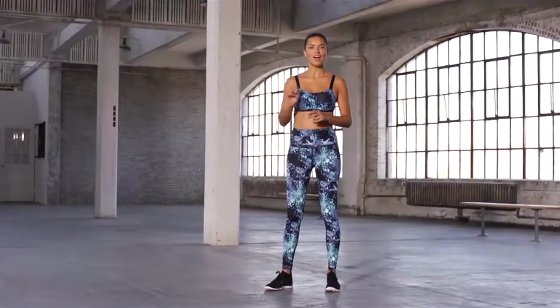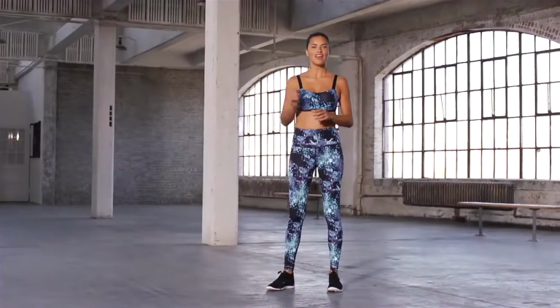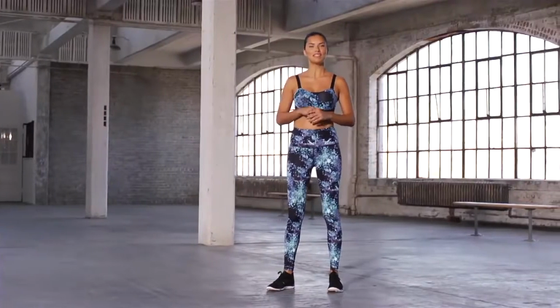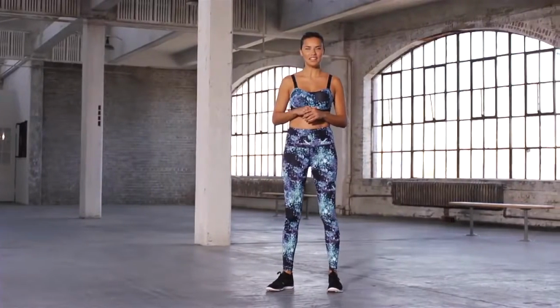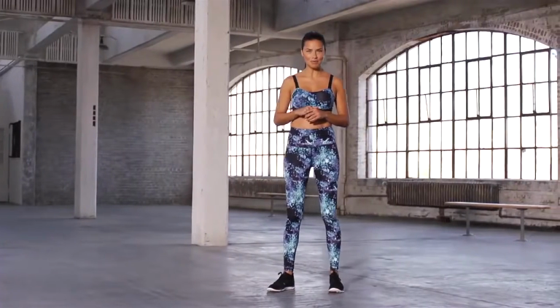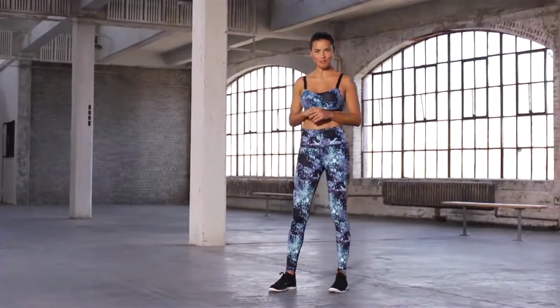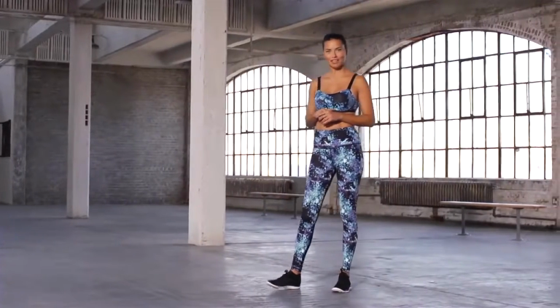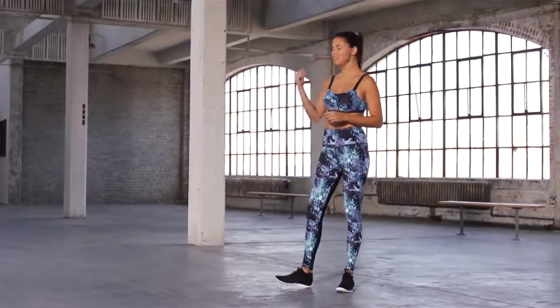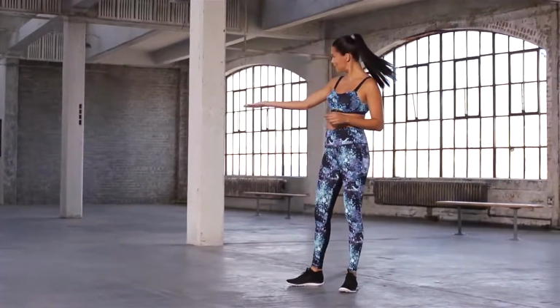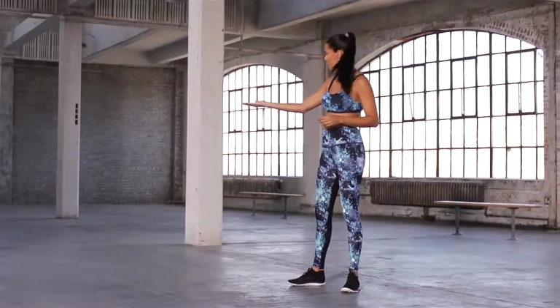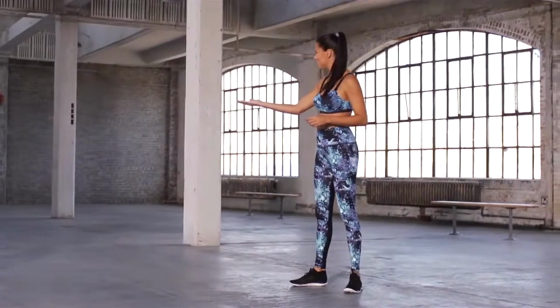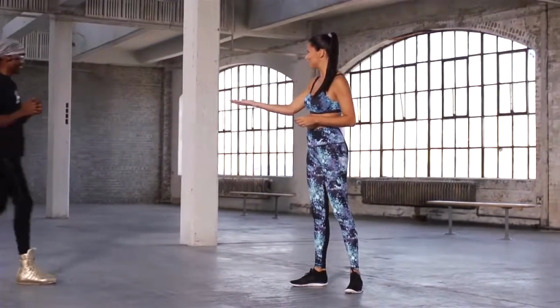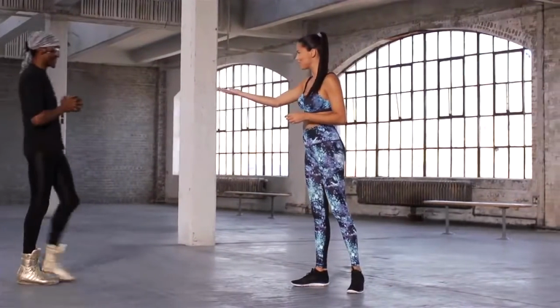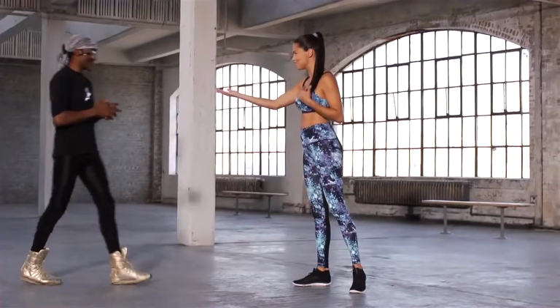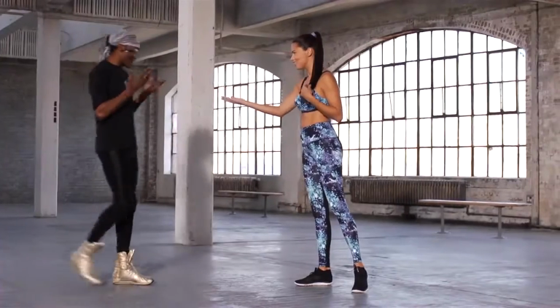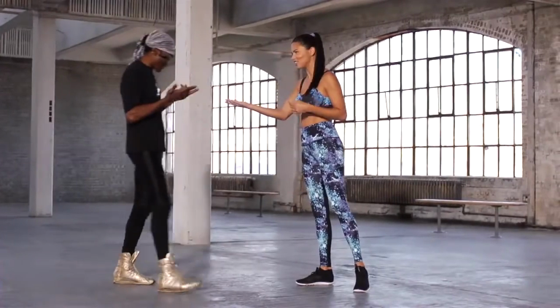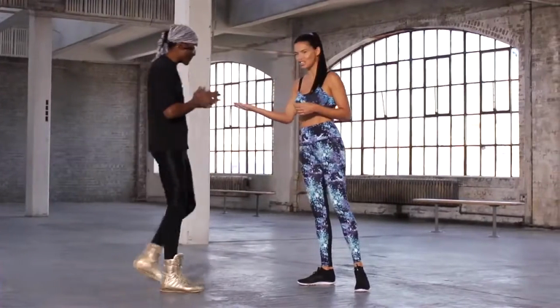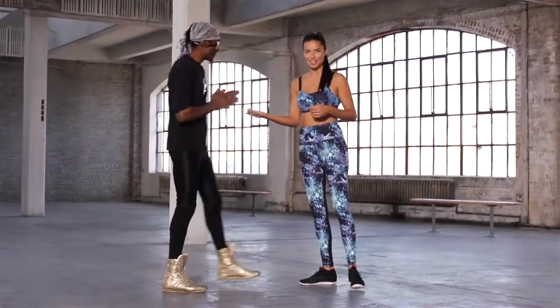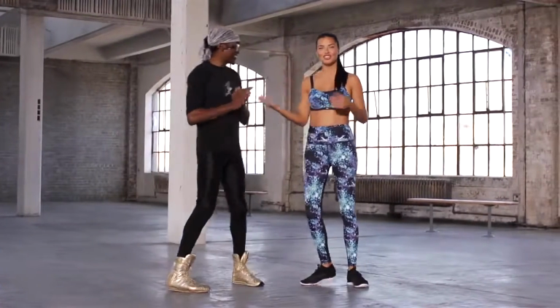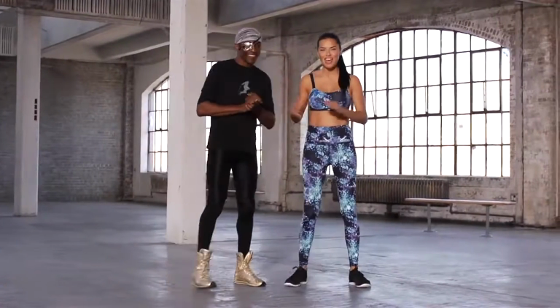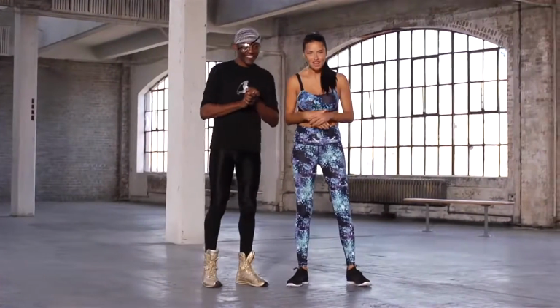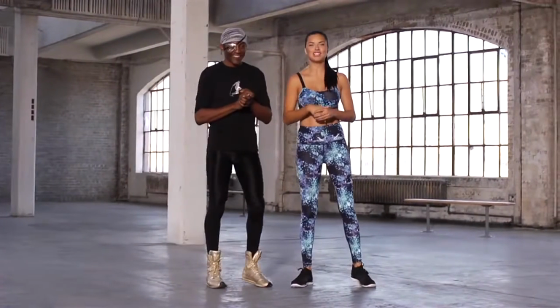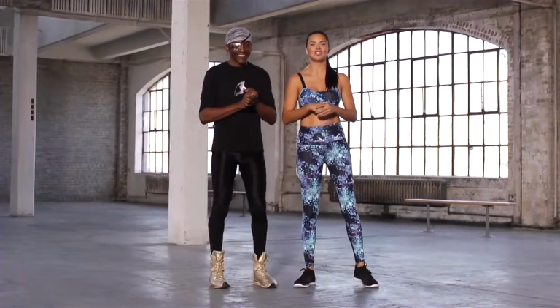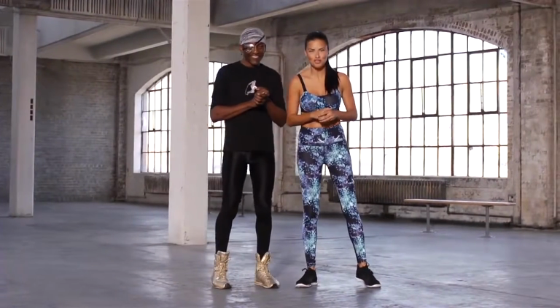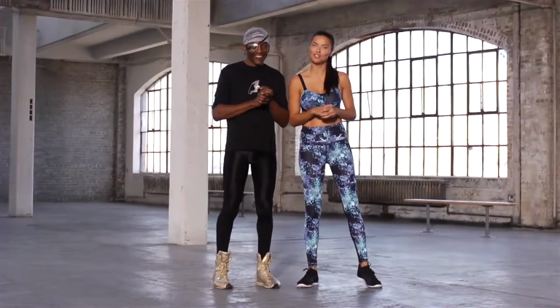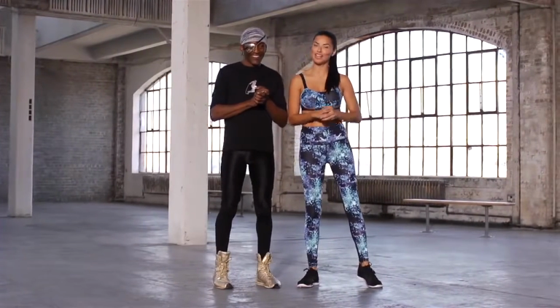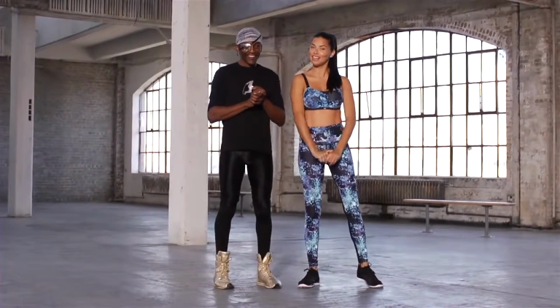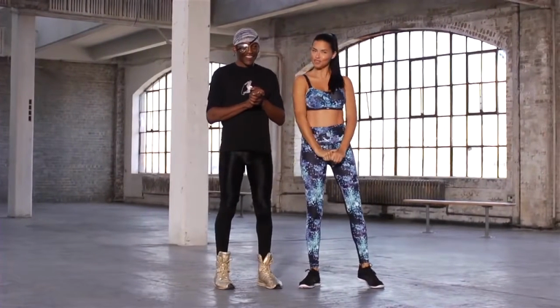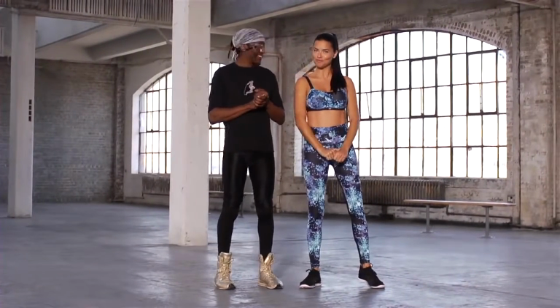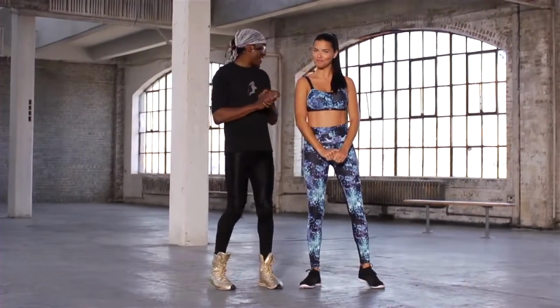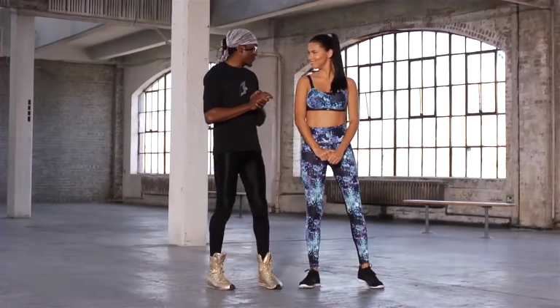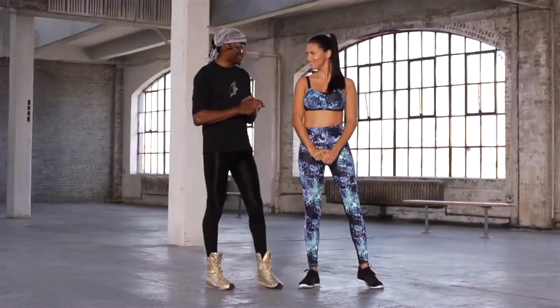Hi, I'm Adriana Lima, and with me today it's my trainer, Michael Olajide. Together, we're gonna show you how to Train Like an Angel.